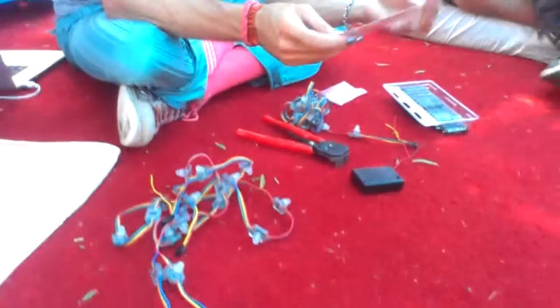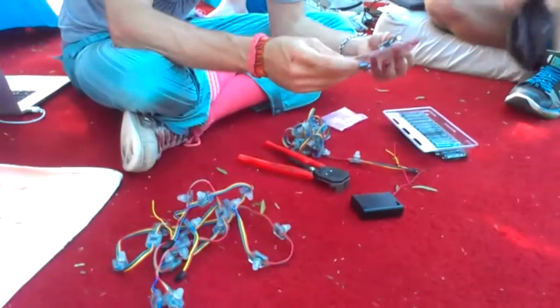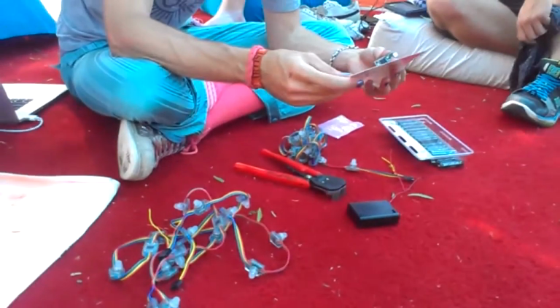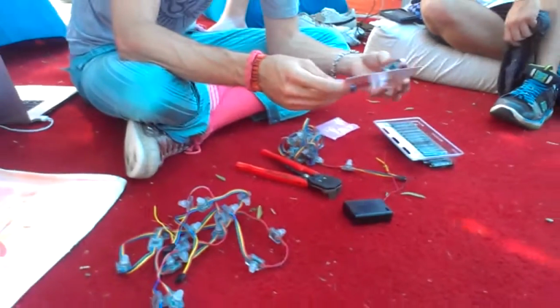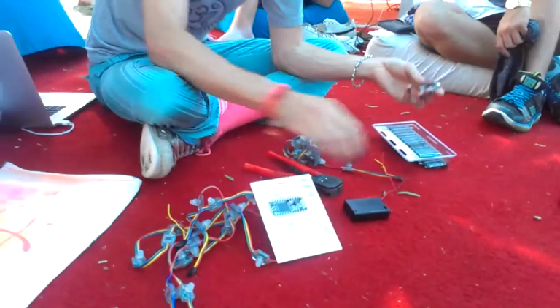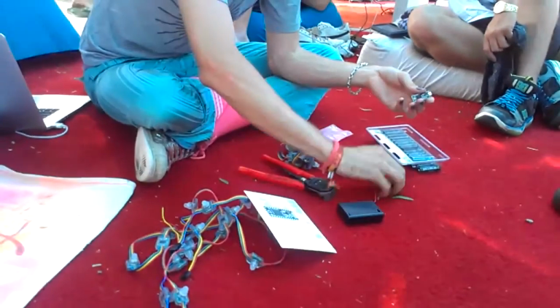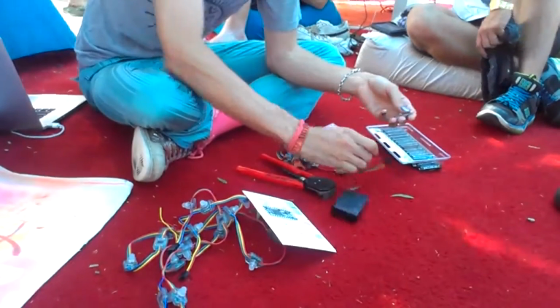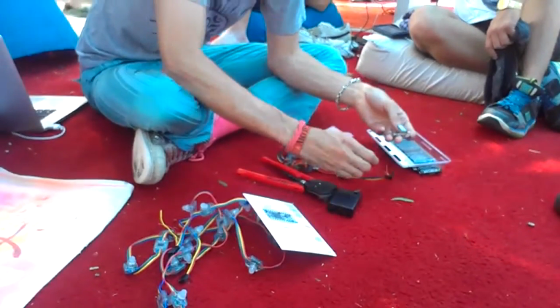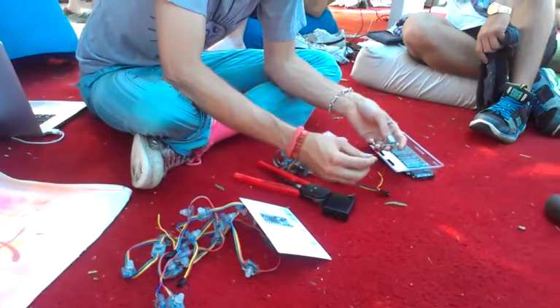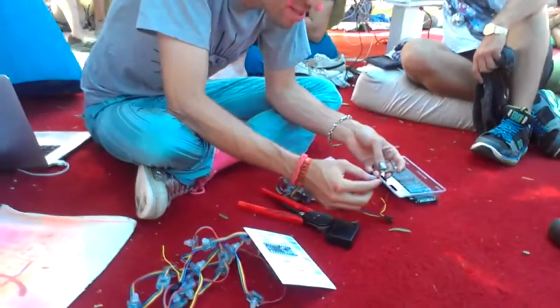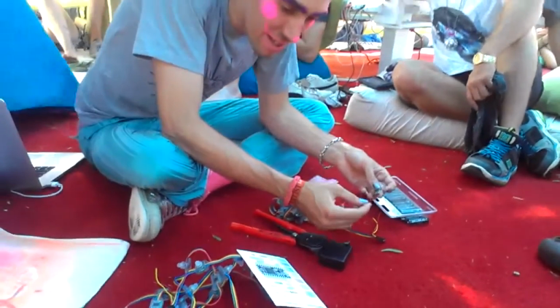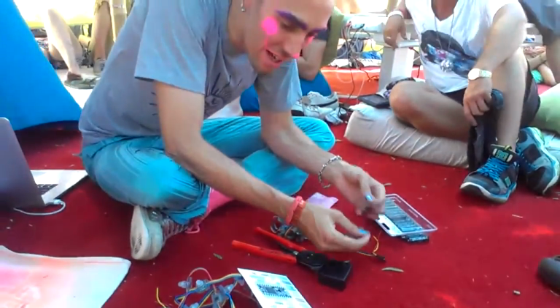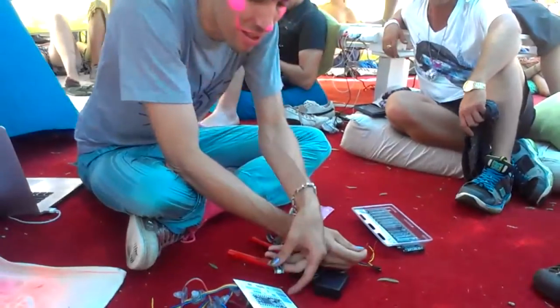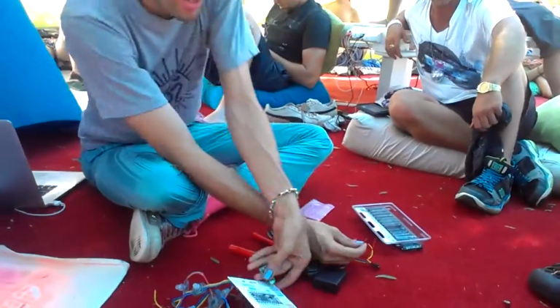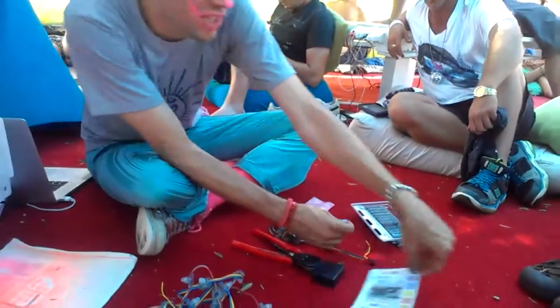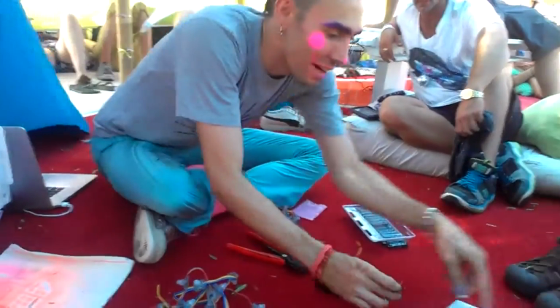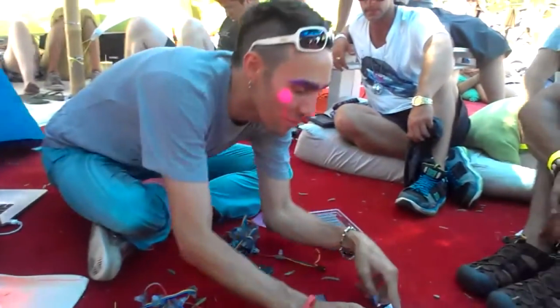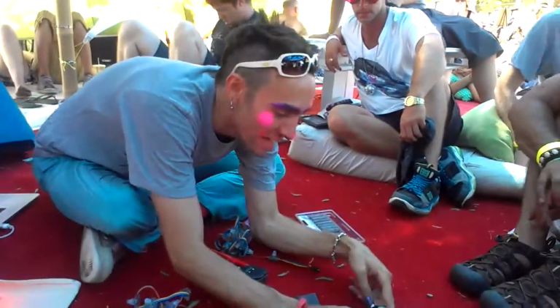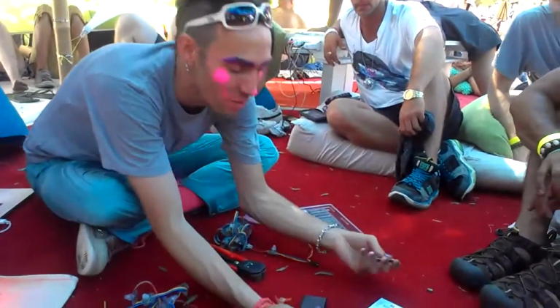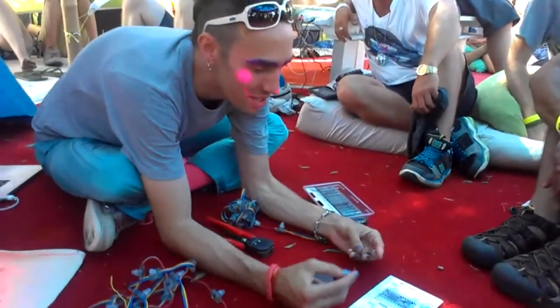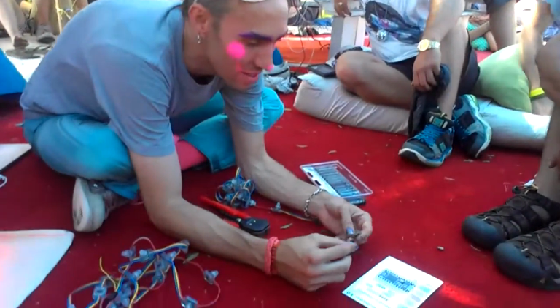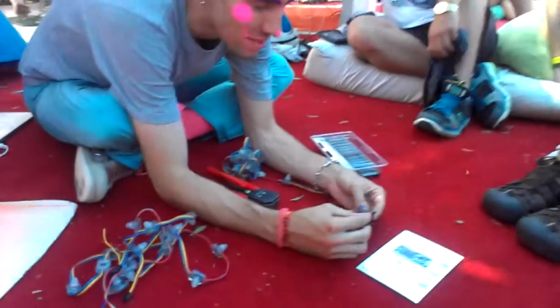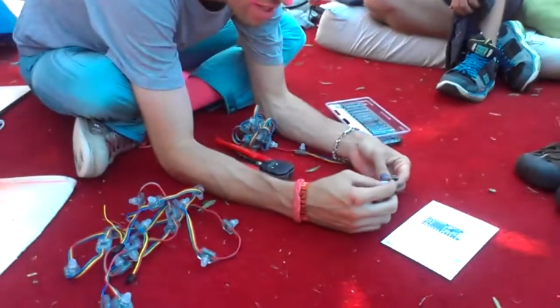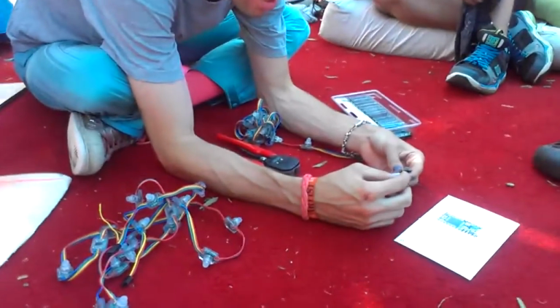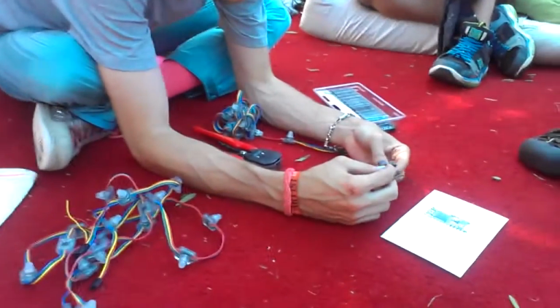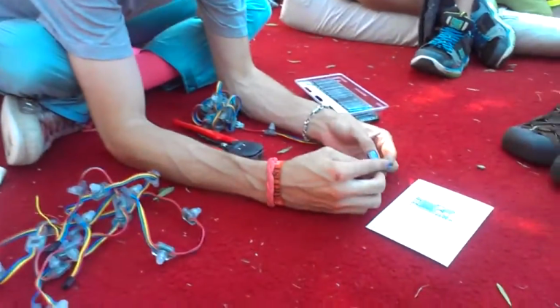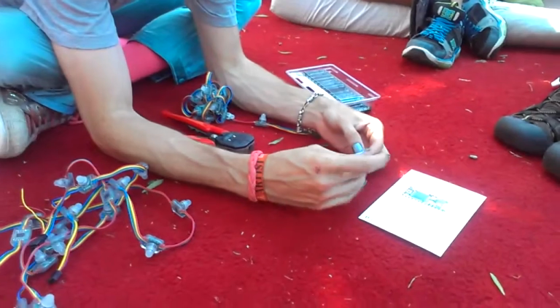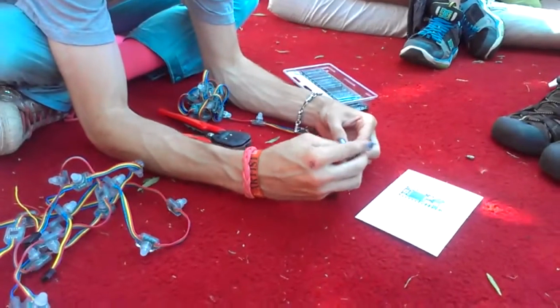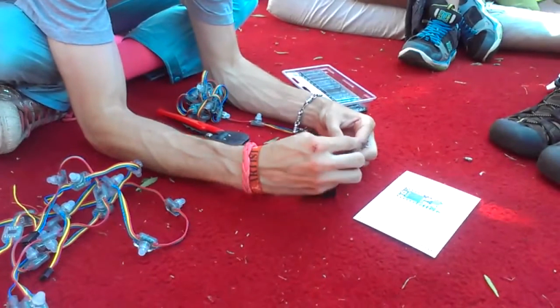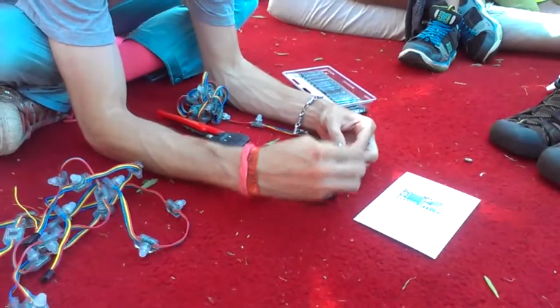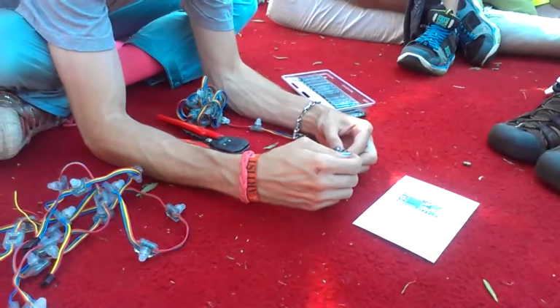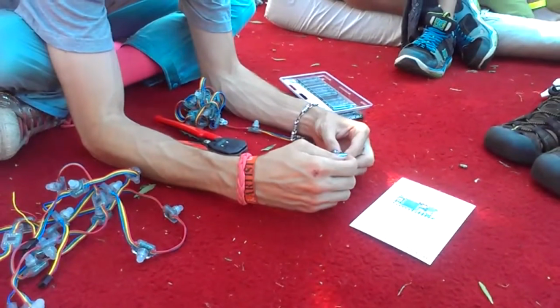Generally when you pull these out of the package, you're going to be able to test a couple things at once. I'm looking for the V in, which stands for voltage.